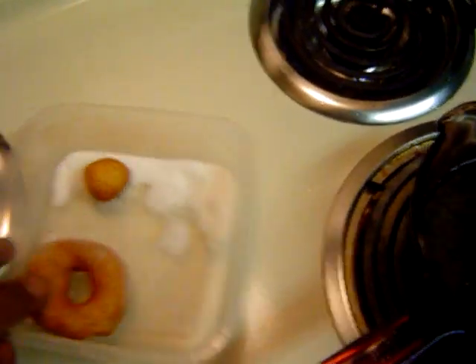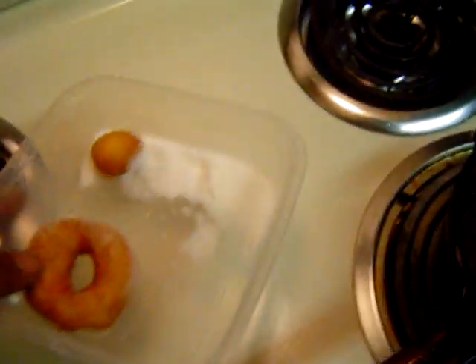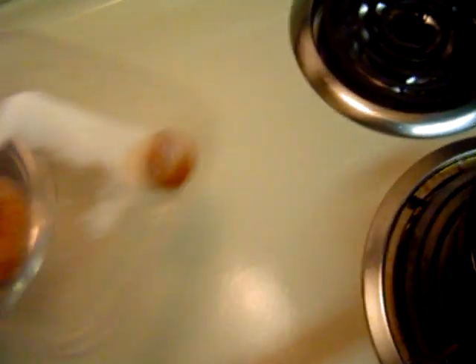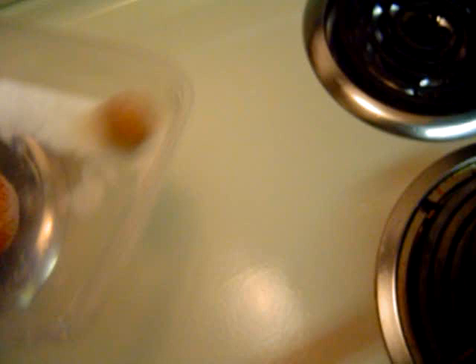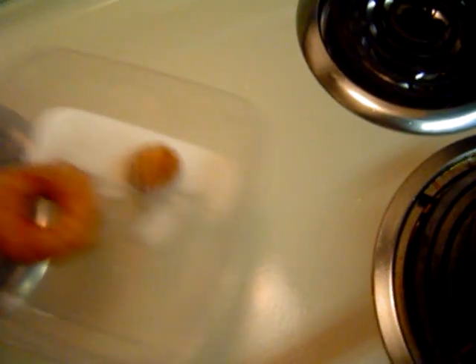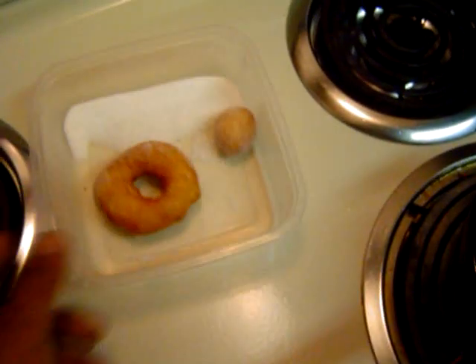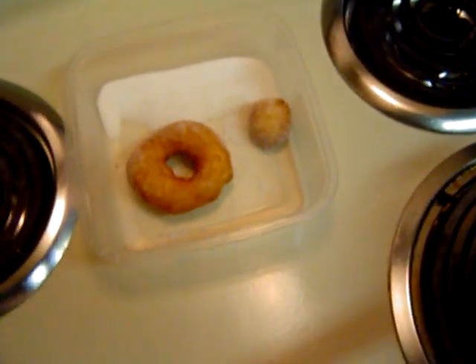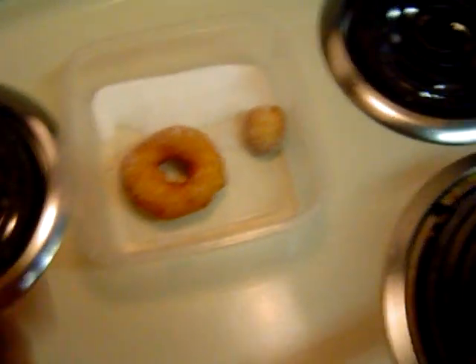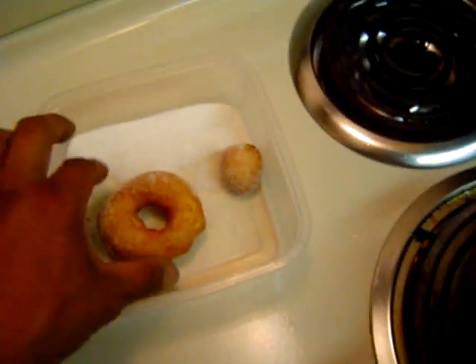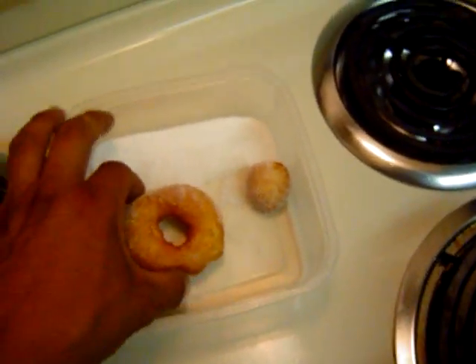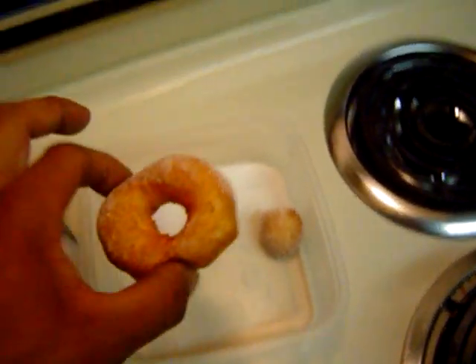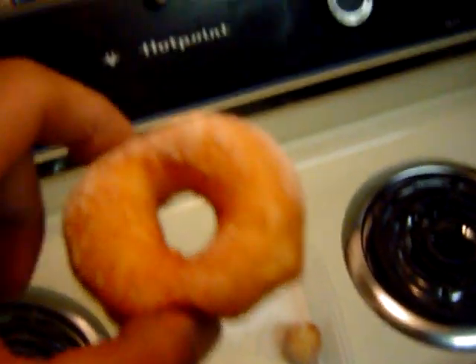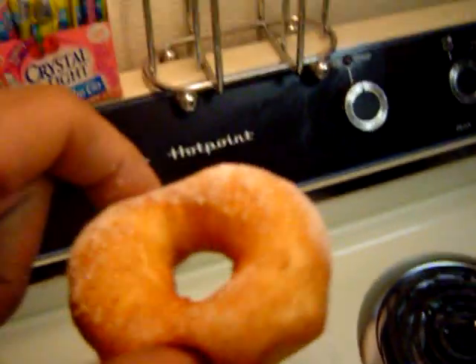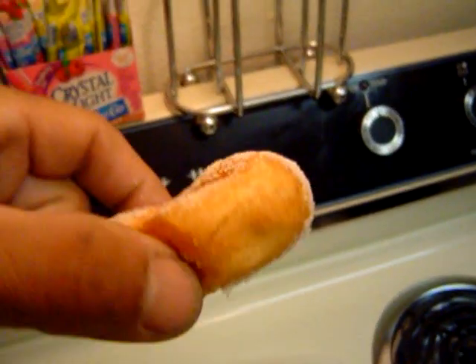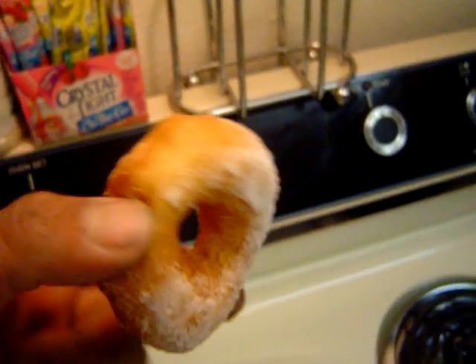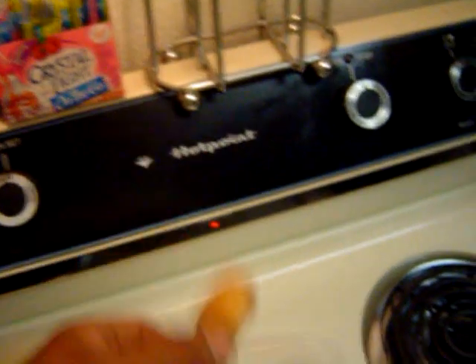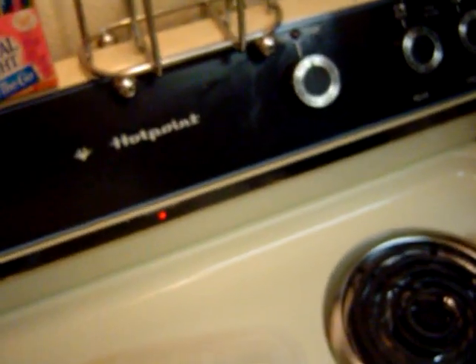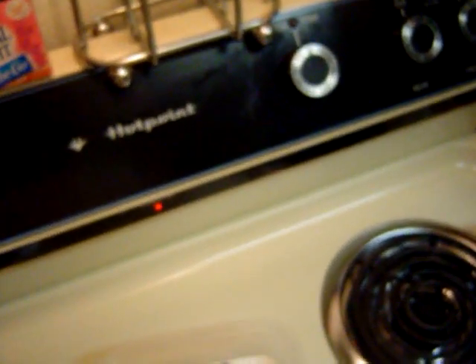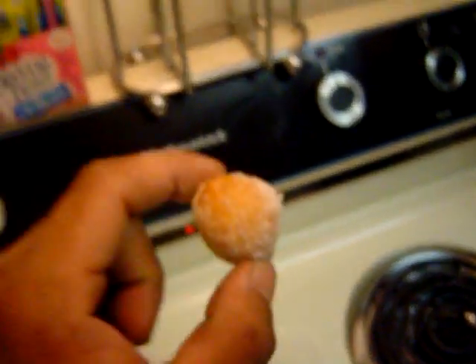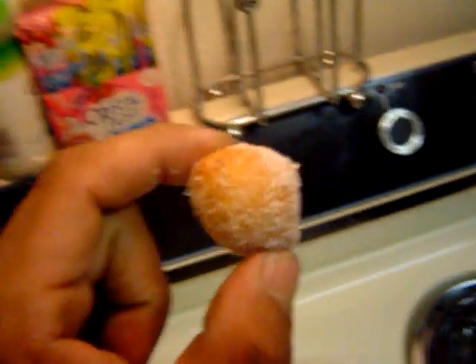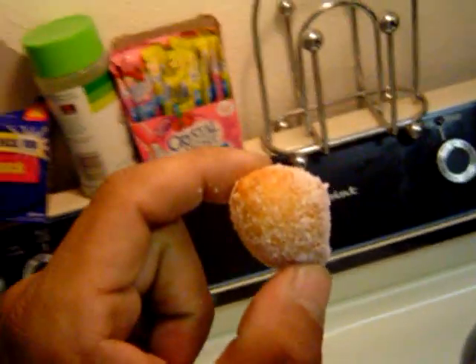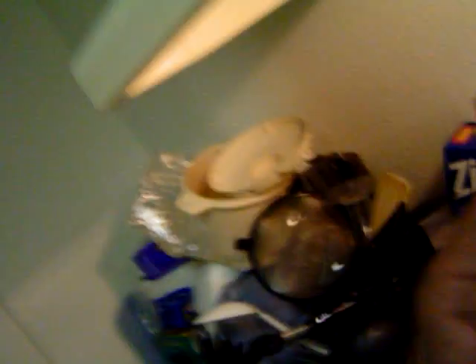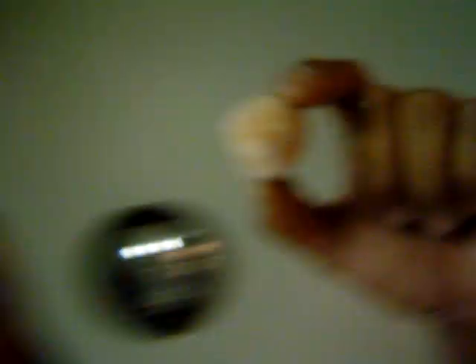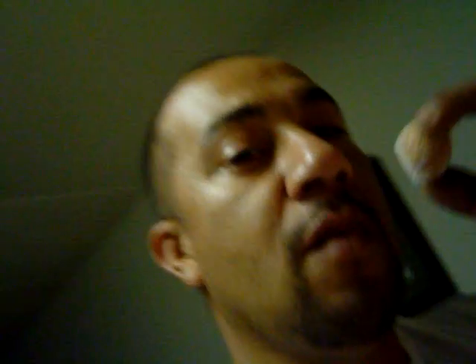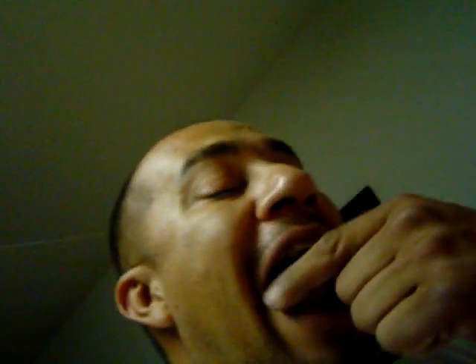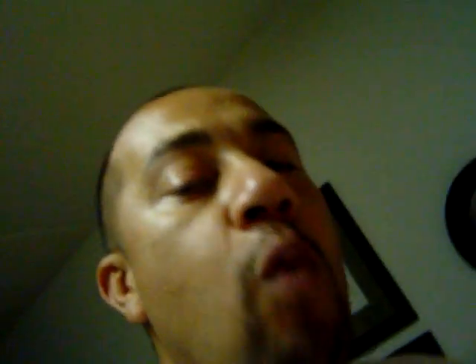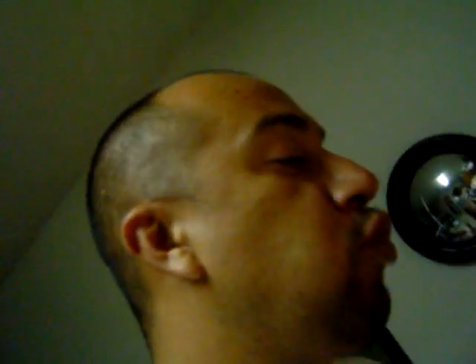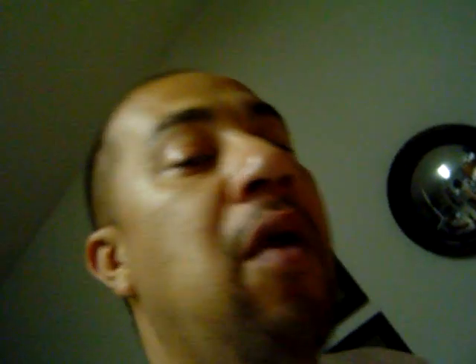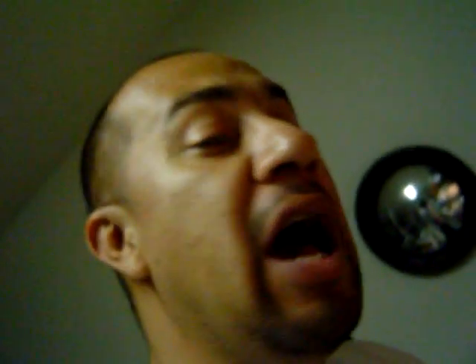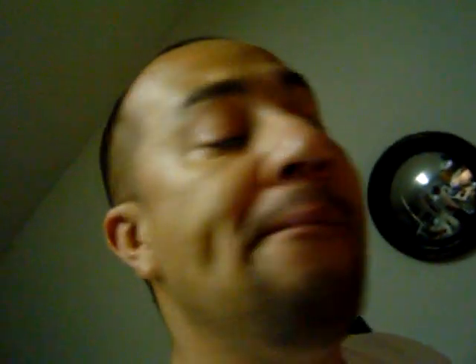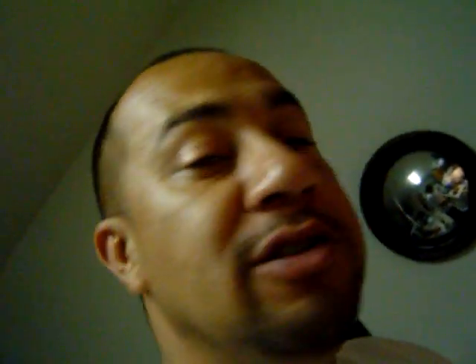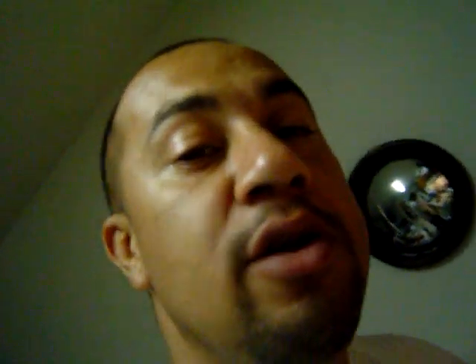Stick it over here in your bowl of sugar and roll it around in the sugar. And there you go — powdered sugar donut. It's not hot and it's ready to go.